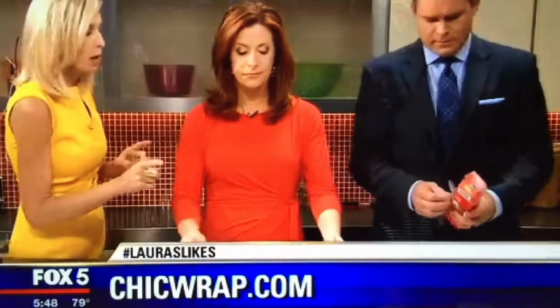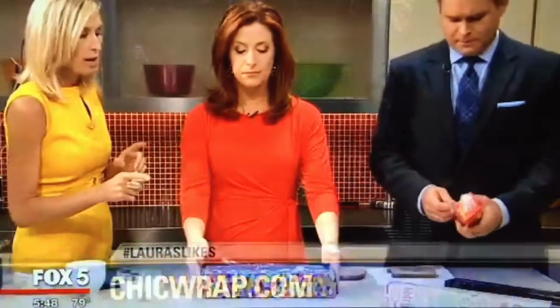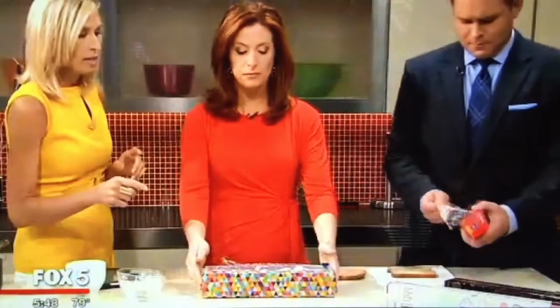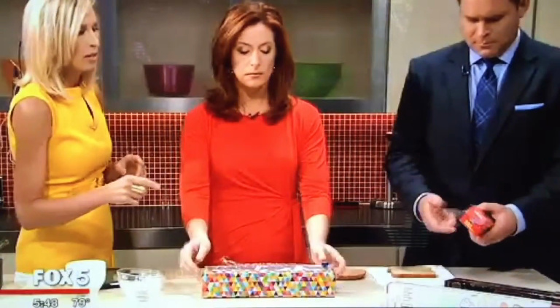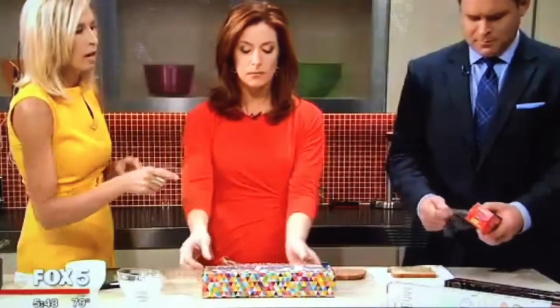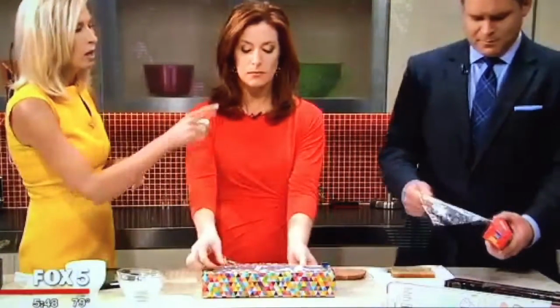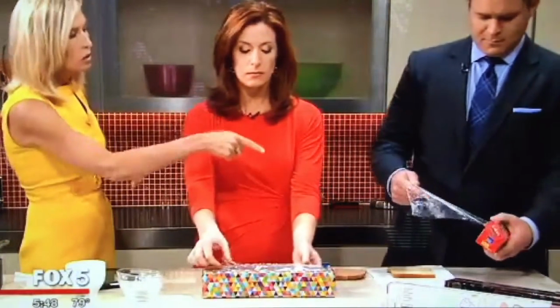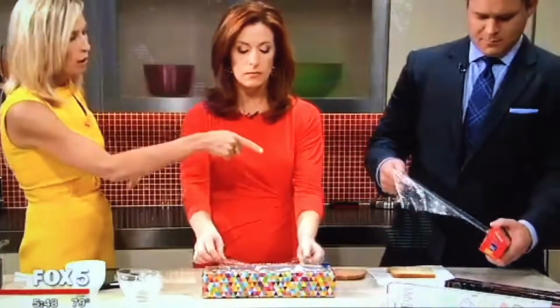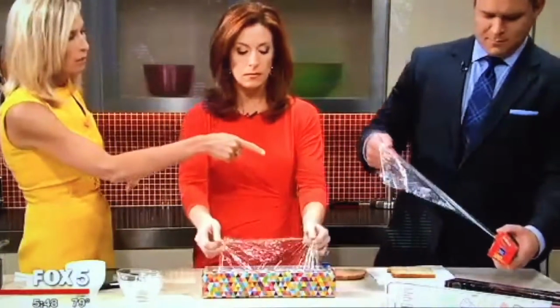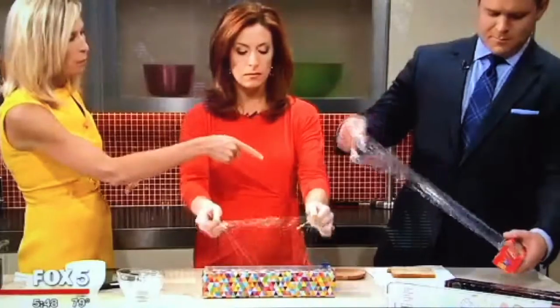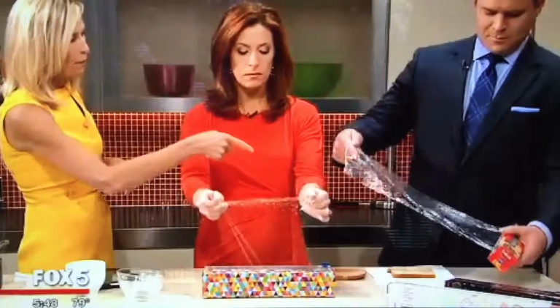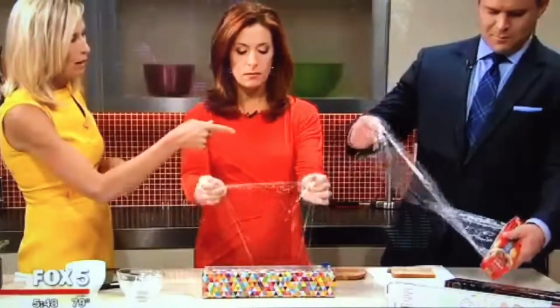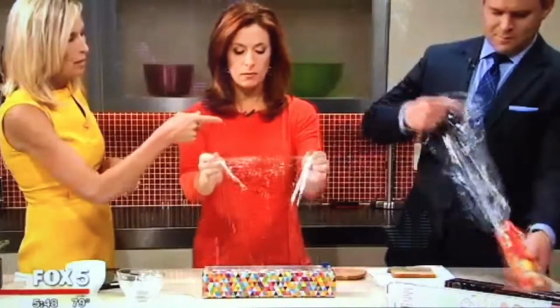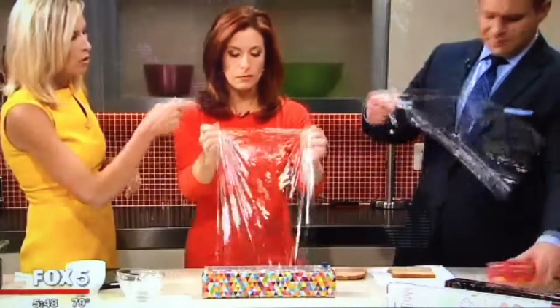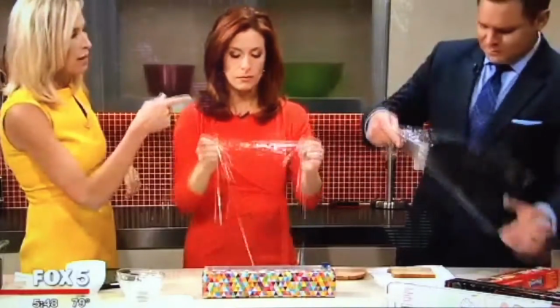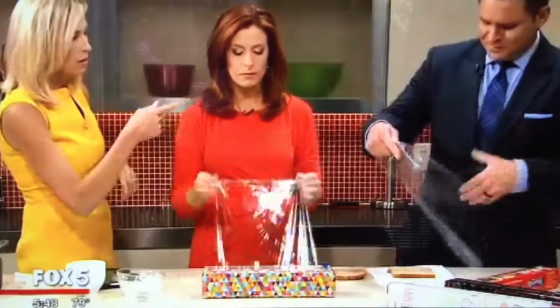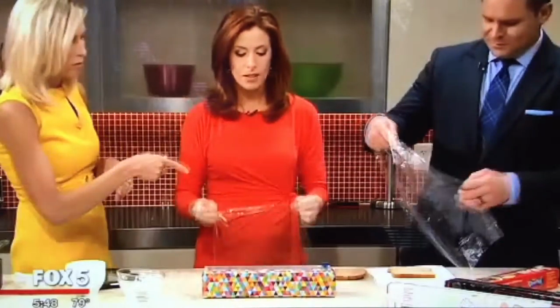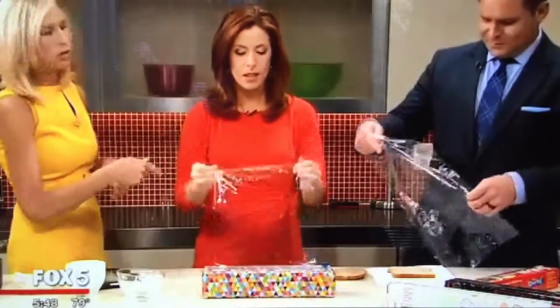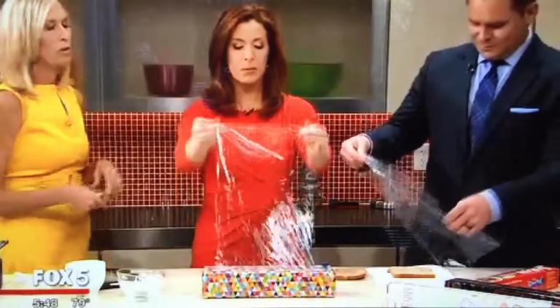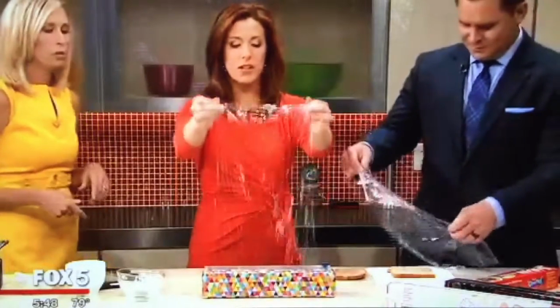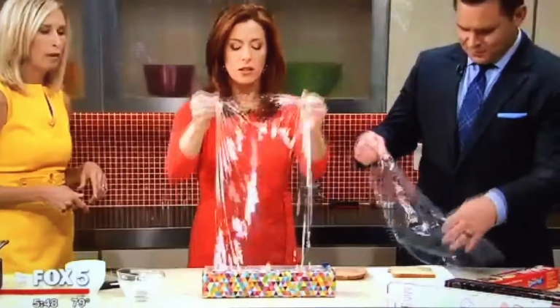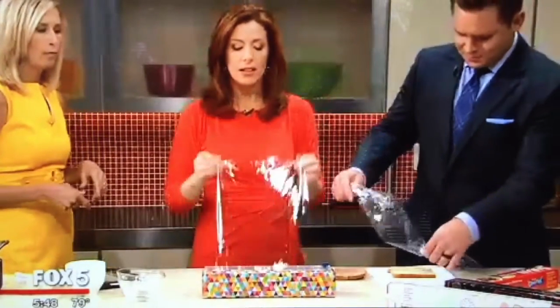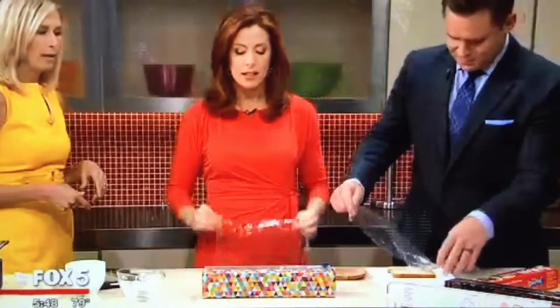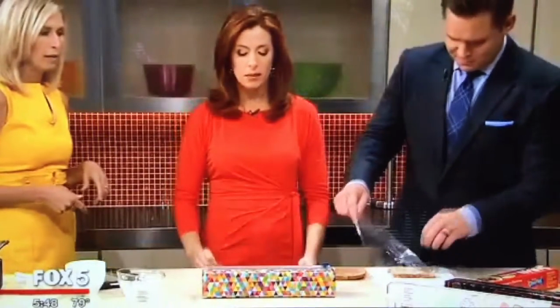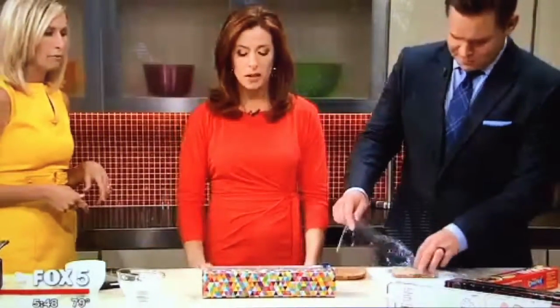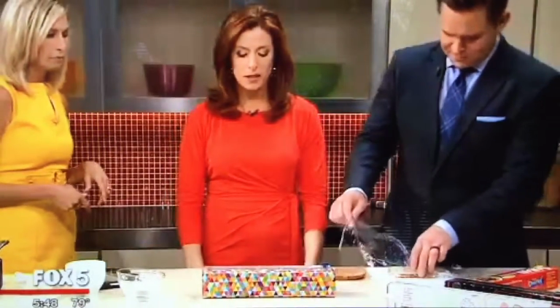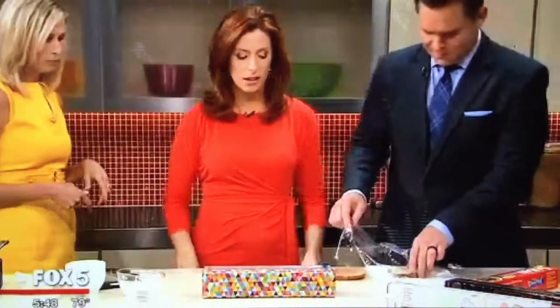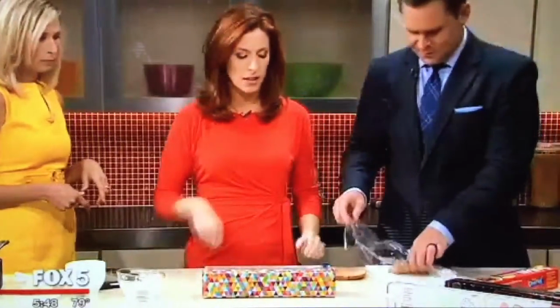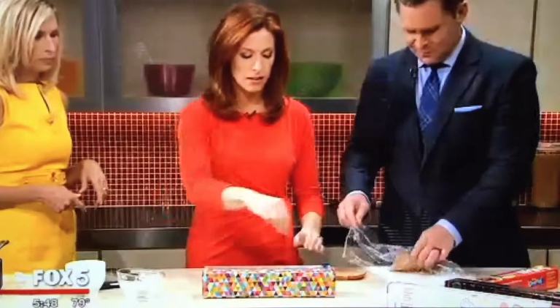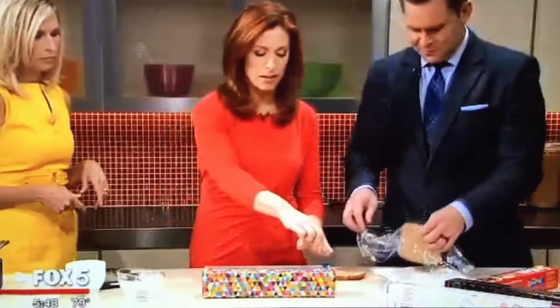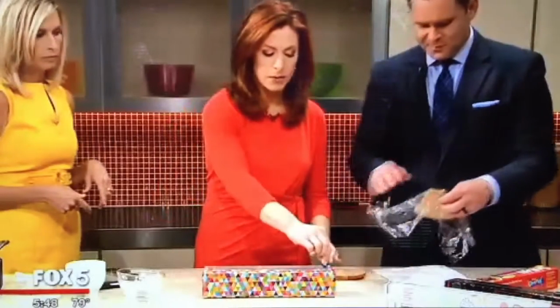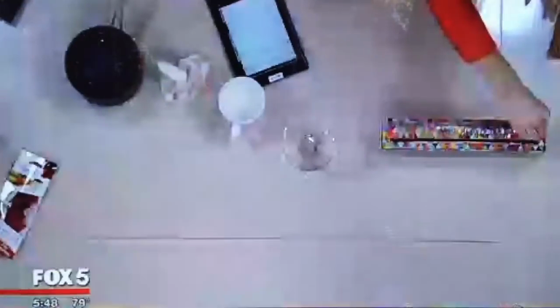I want you guys to test this out. You try to wrap up that sandwich — this is like the professional version, exactly like what they use at the delis and stuff.